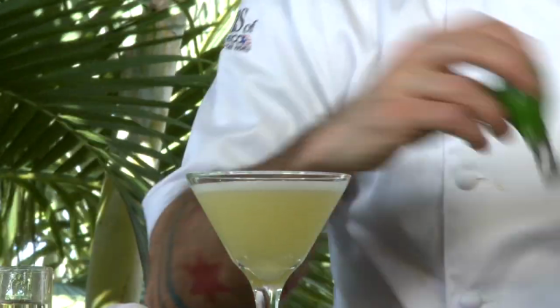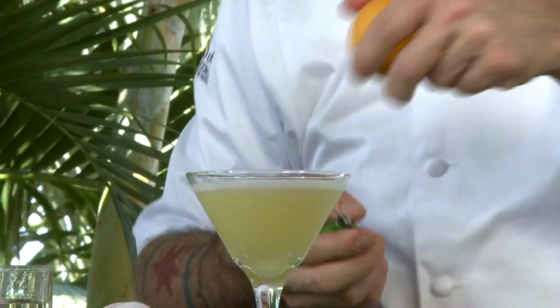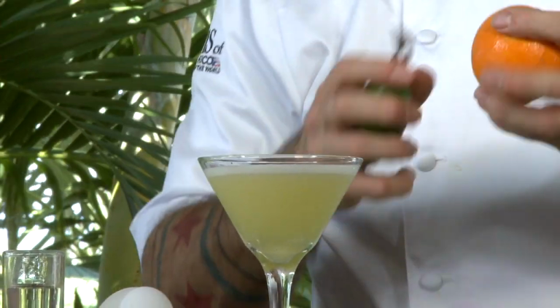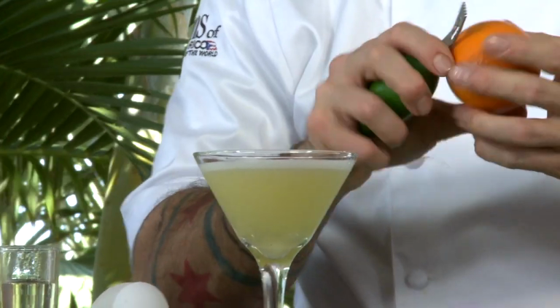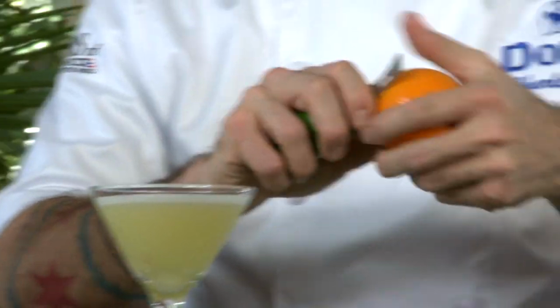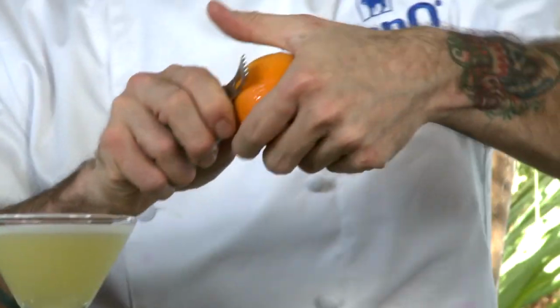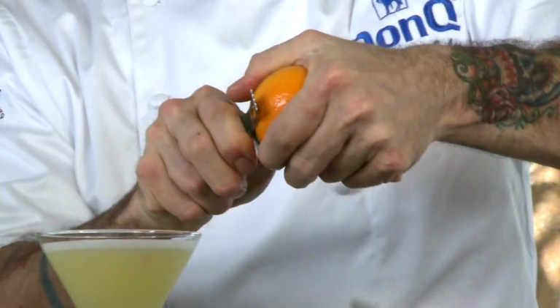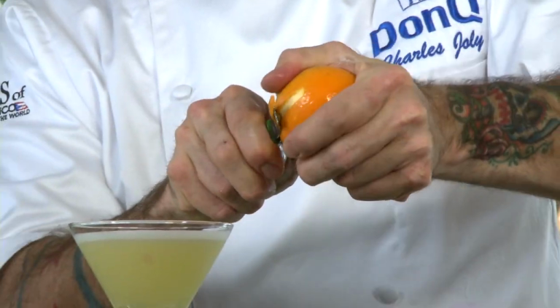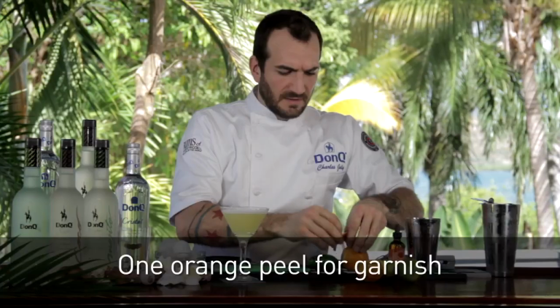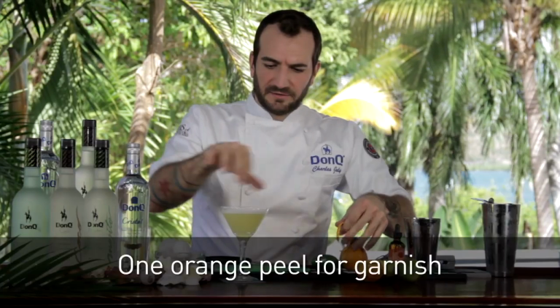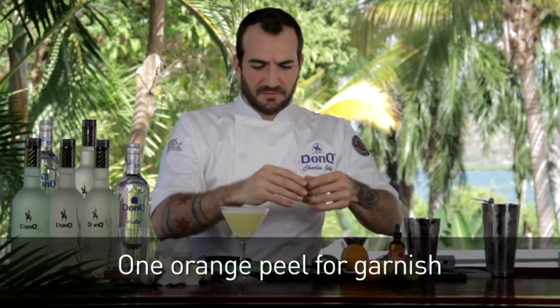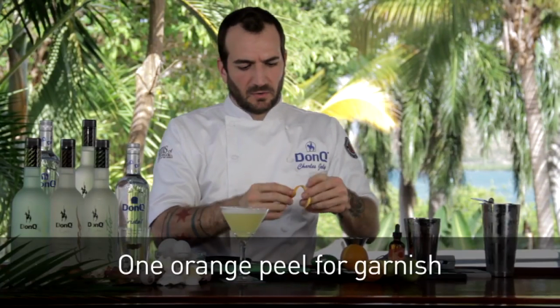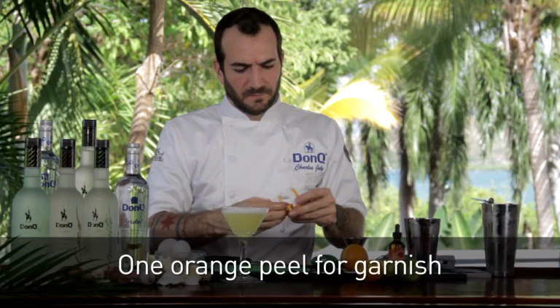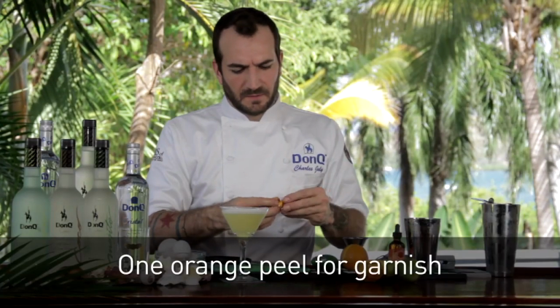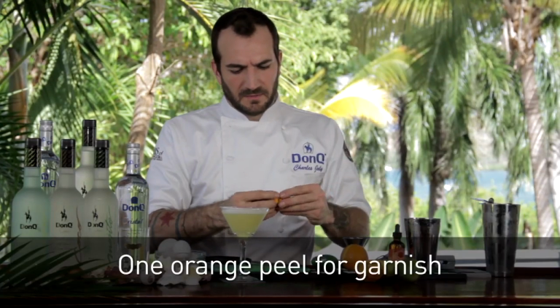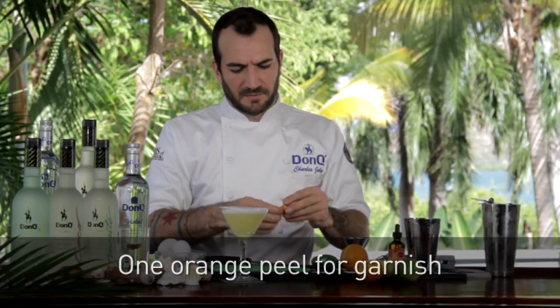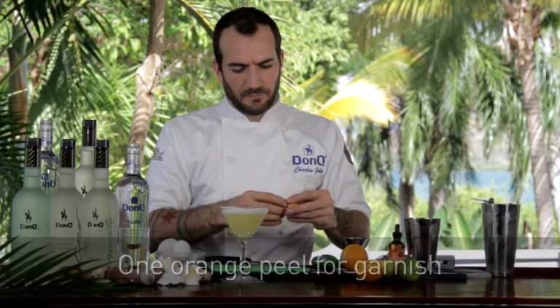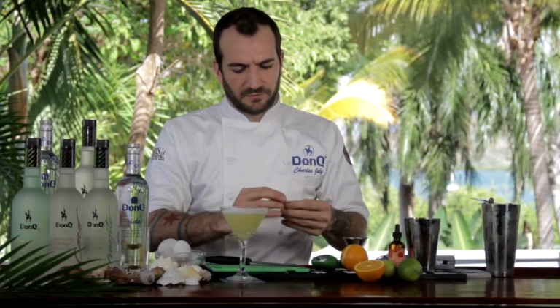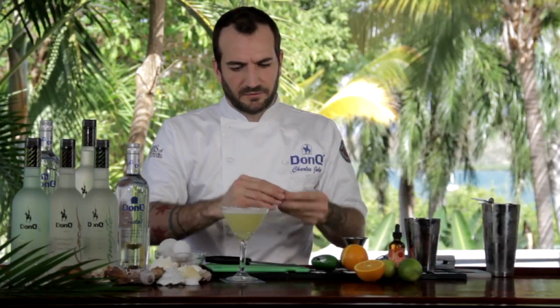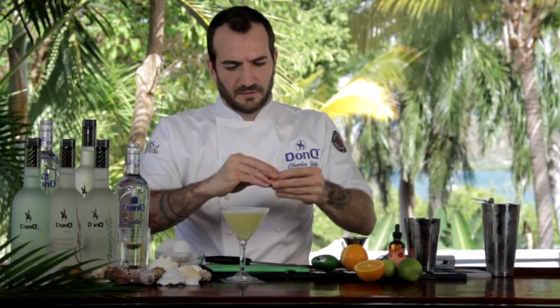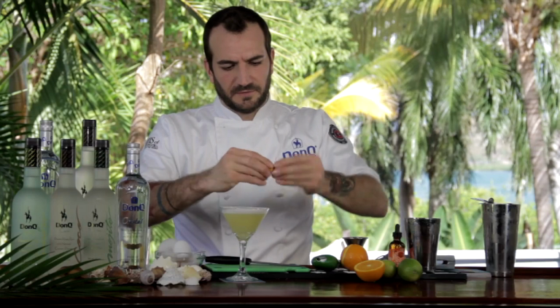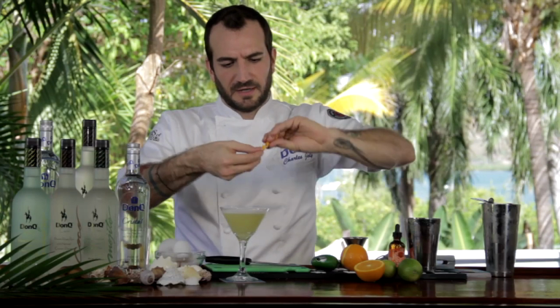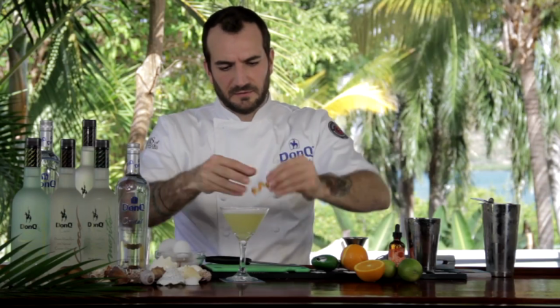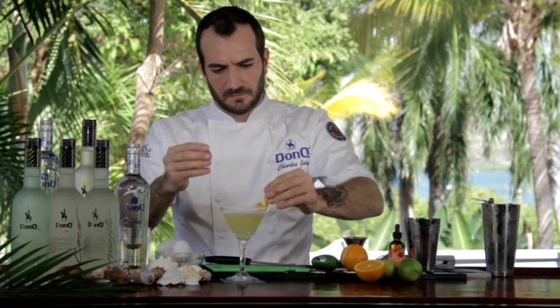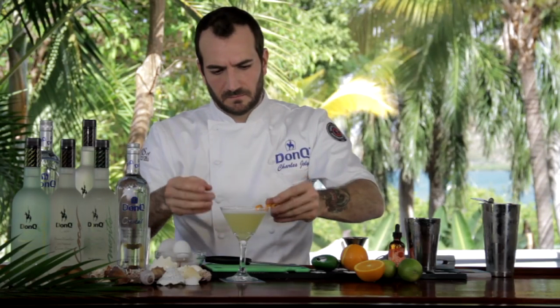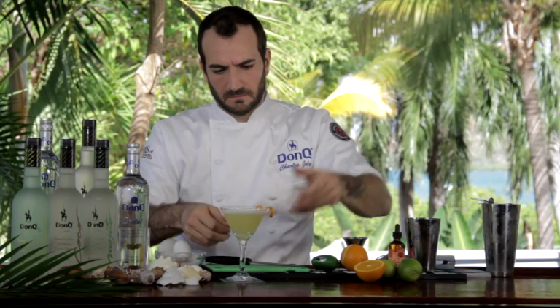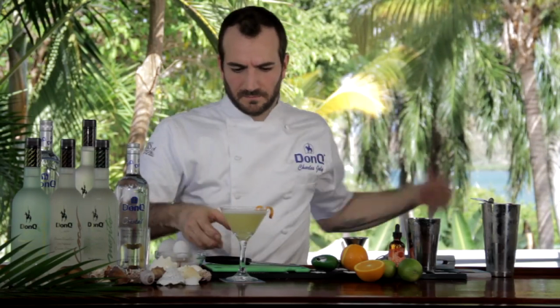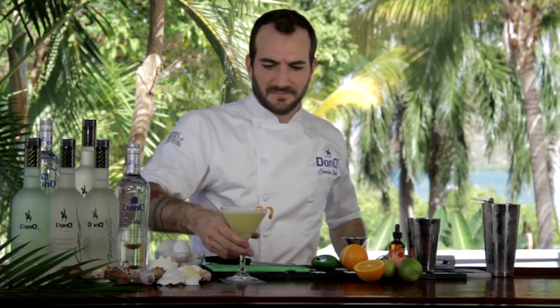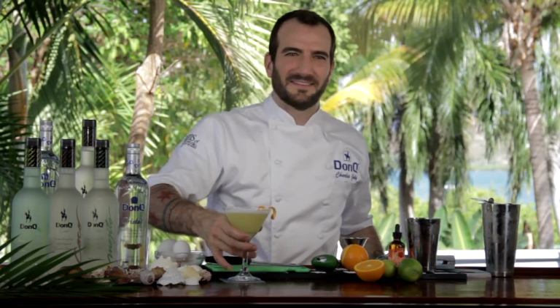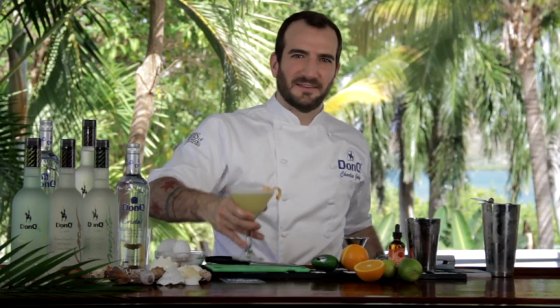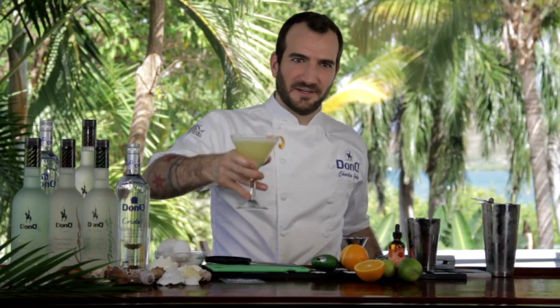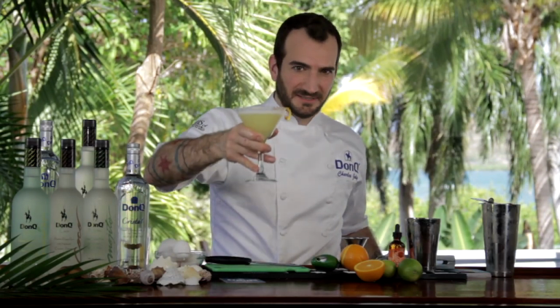And then mist it with a little bit of orange zest — not only is that going to give a little bit of oil, but it's going to make a beautiful twist to finish the cocktail. And that's the Flores Daiquiri. Cheers.